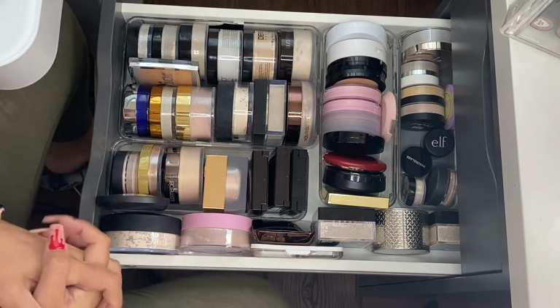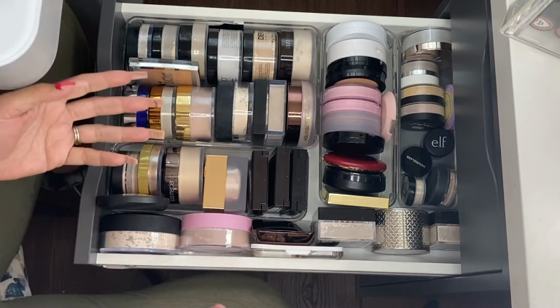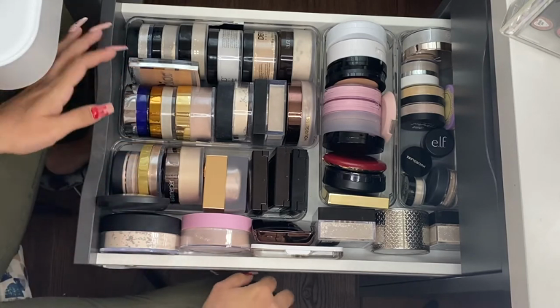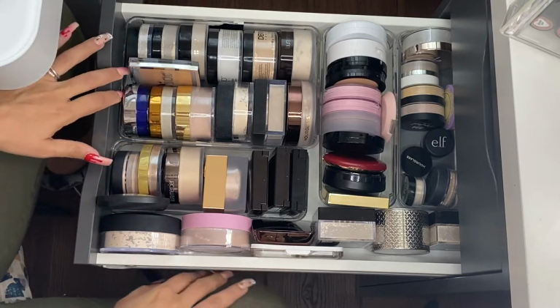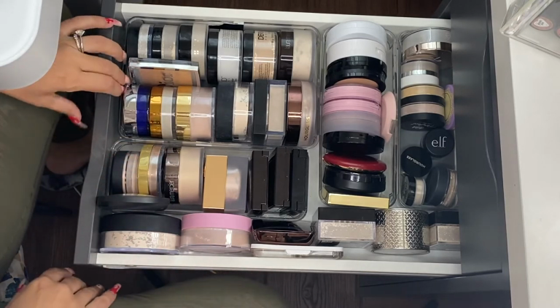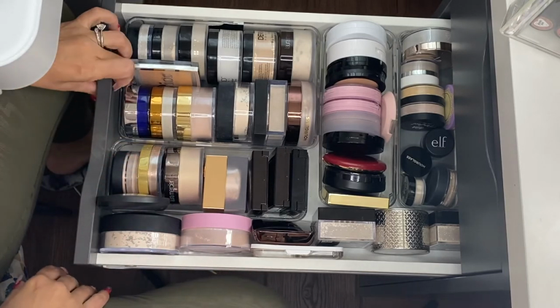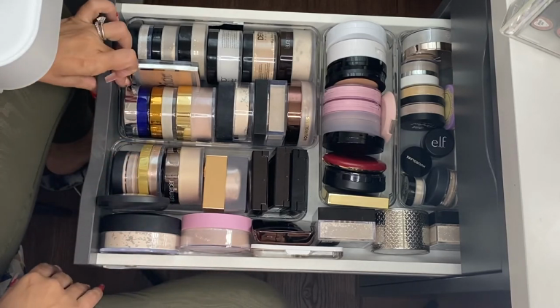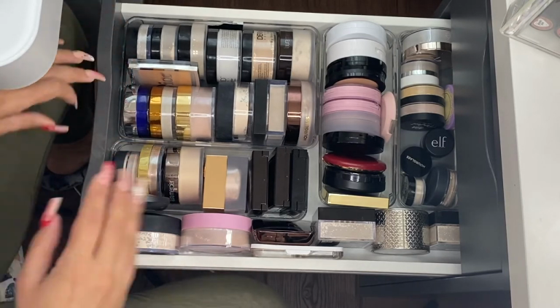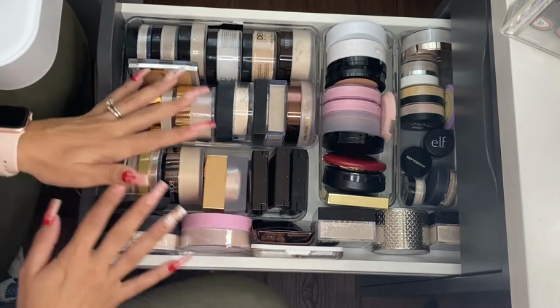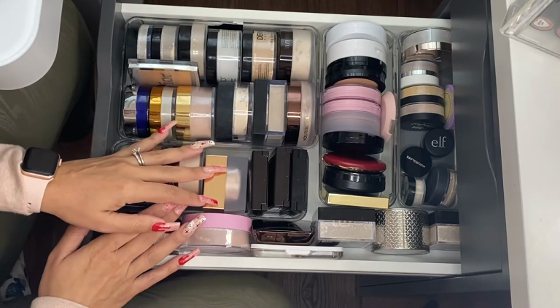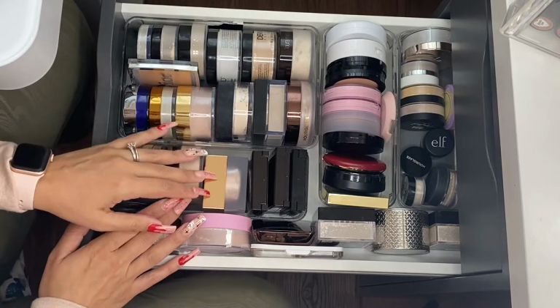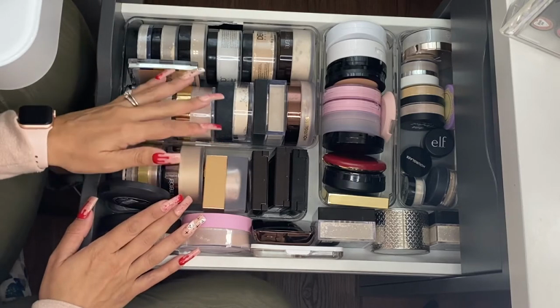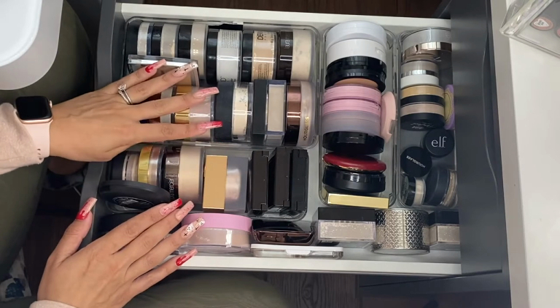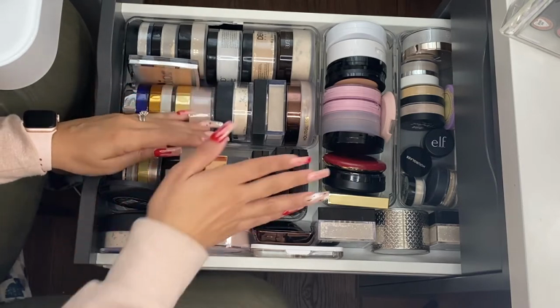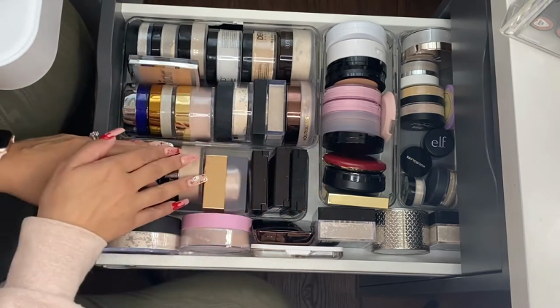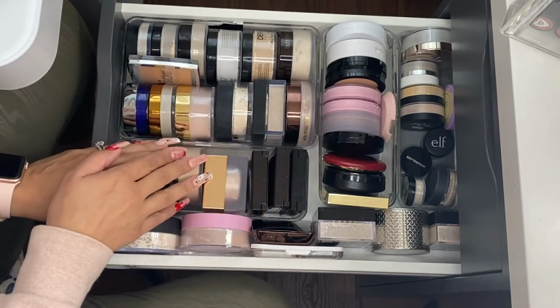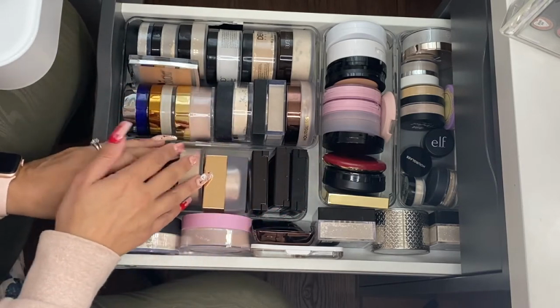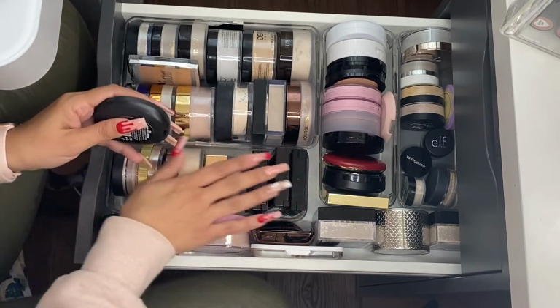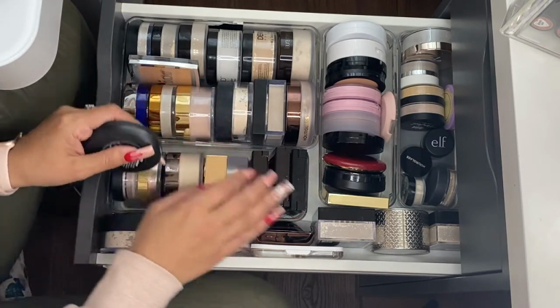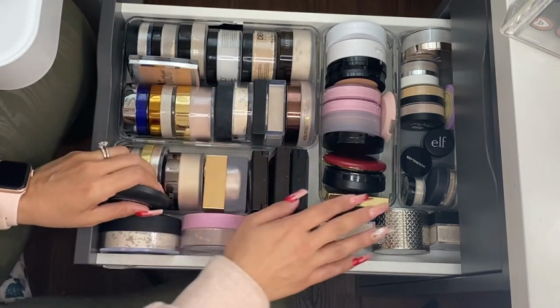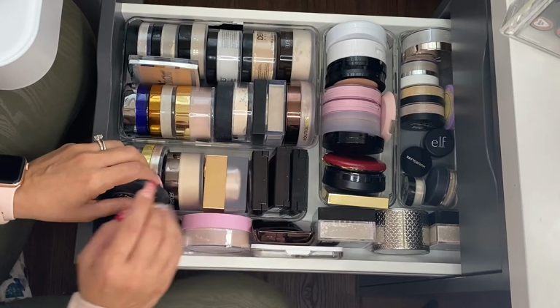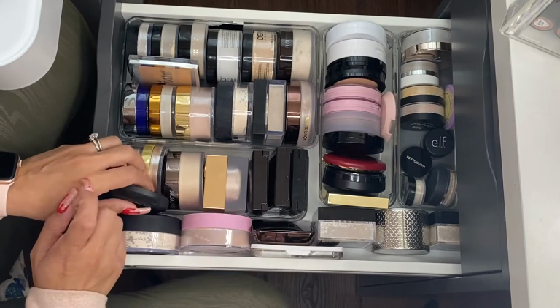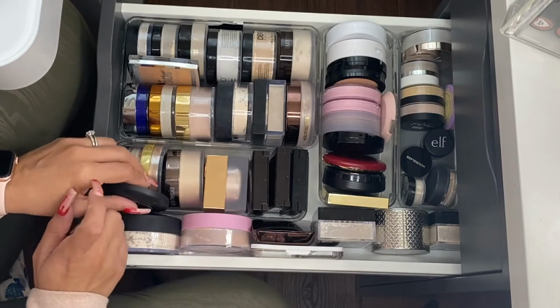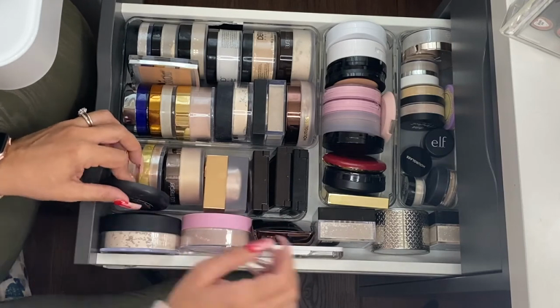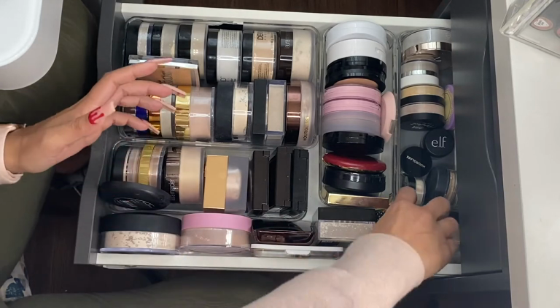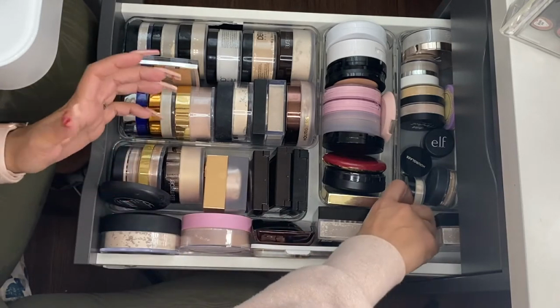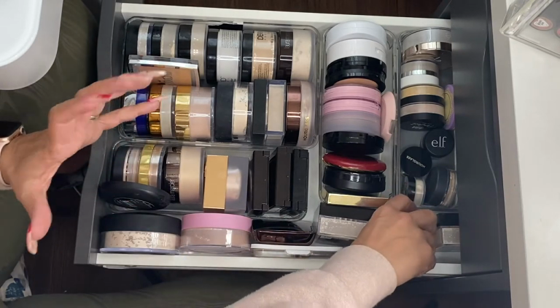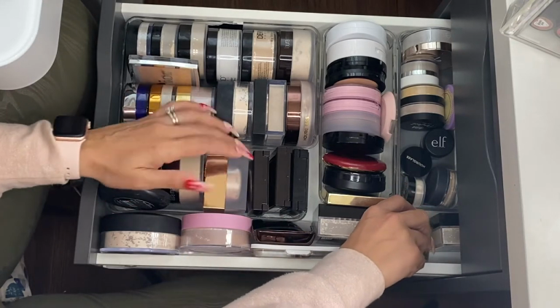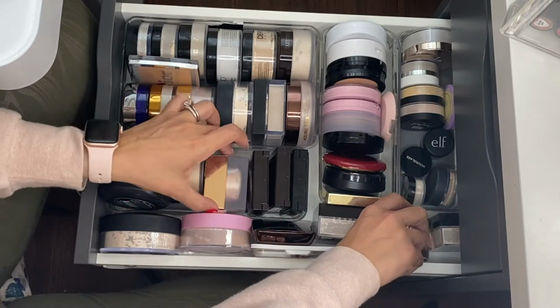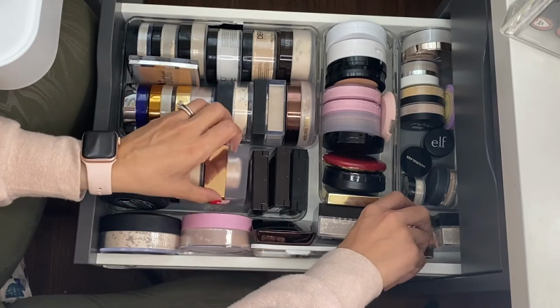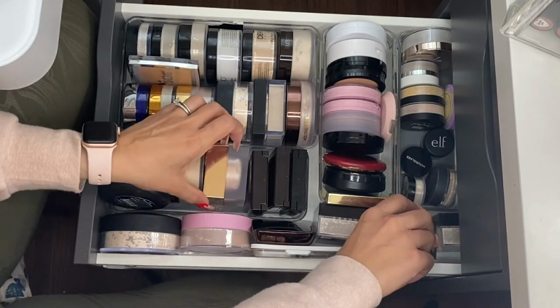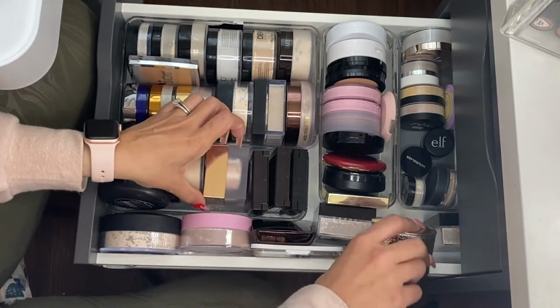Please make sure to subscribe if you're not already subscribed to my channel. Now let's go ahead and get into it. I think I'm going to start with my finishing powders — most of them are right over here. There are a few that I just don't really like, and there's quite a bit that I do really like.